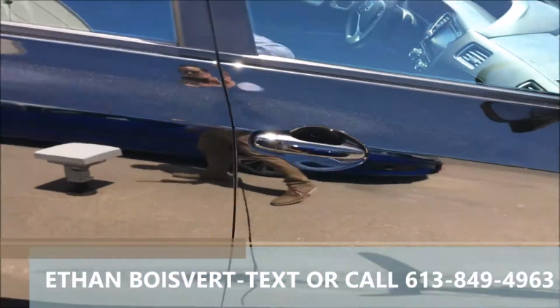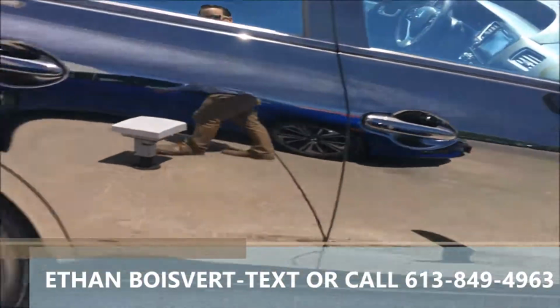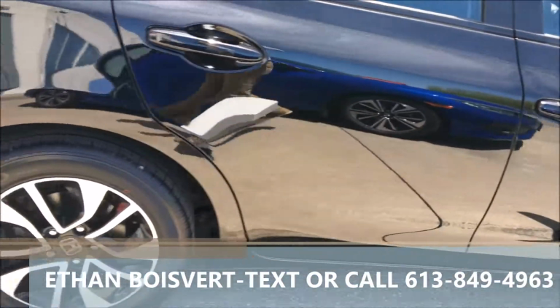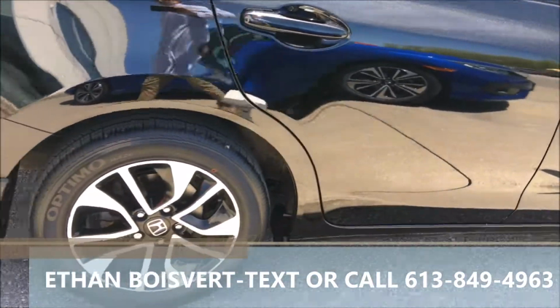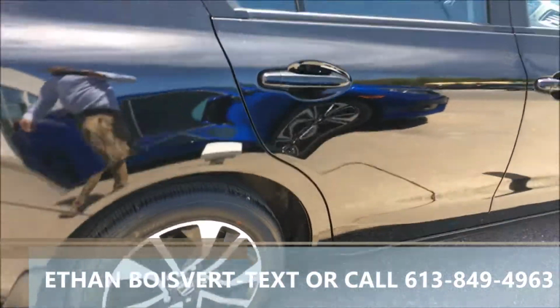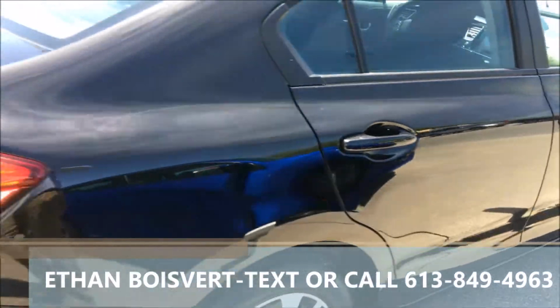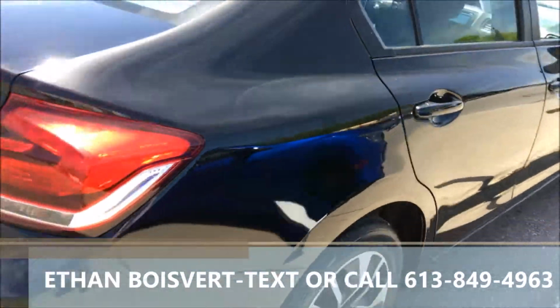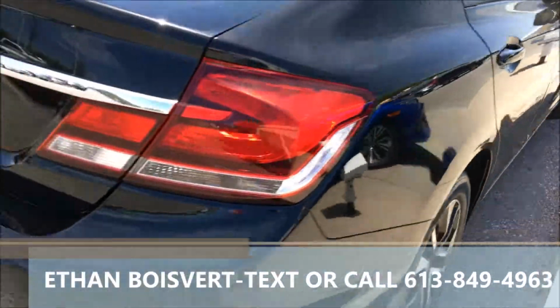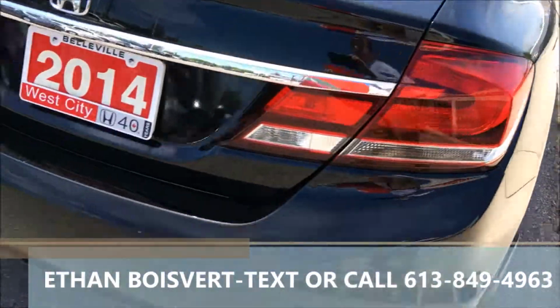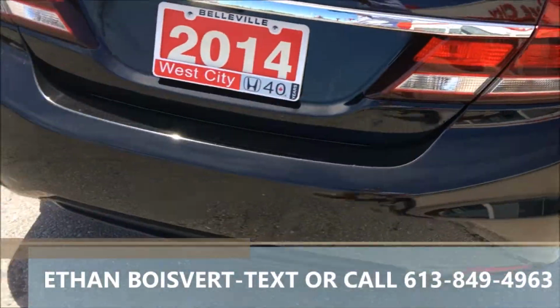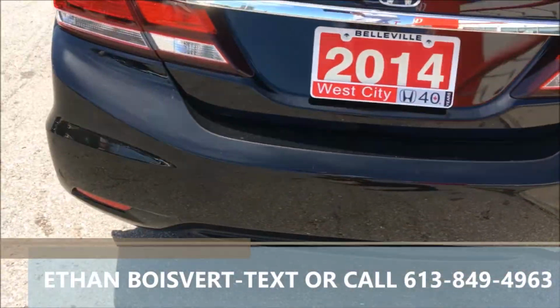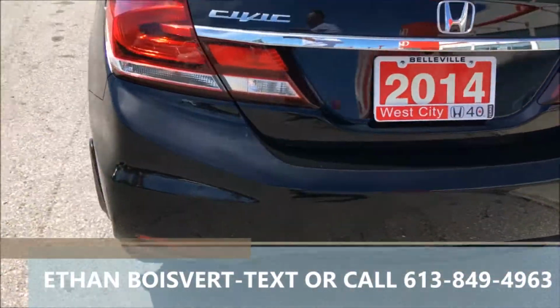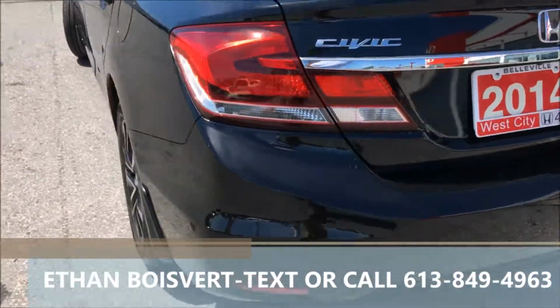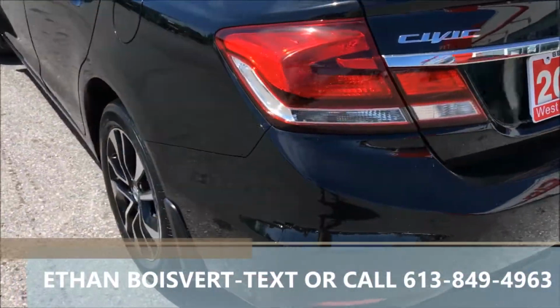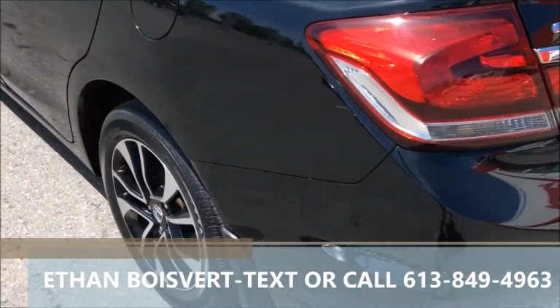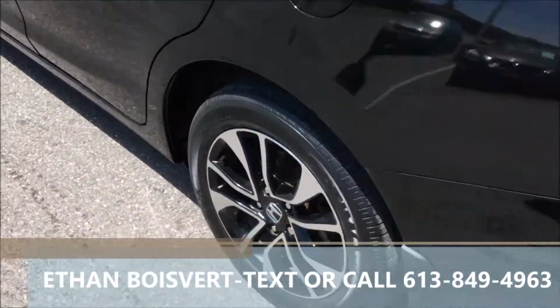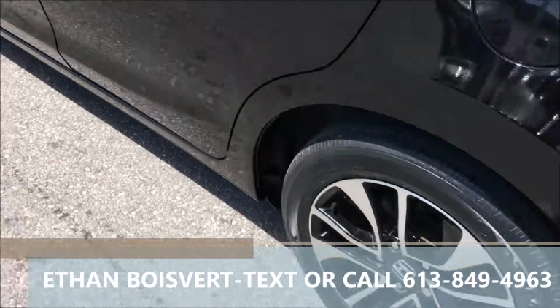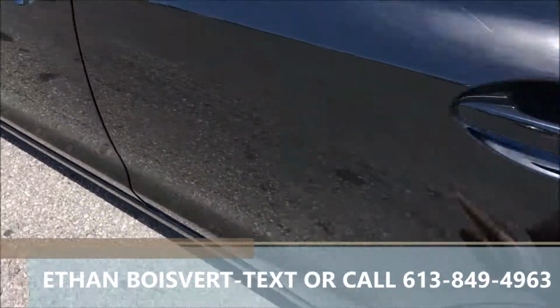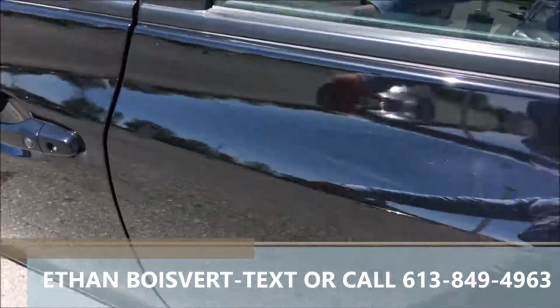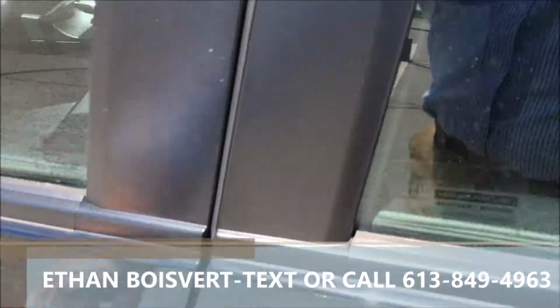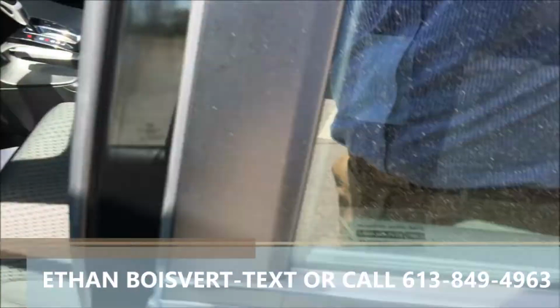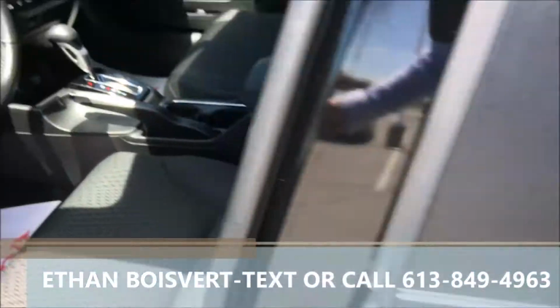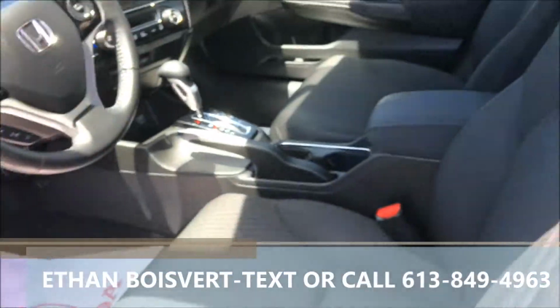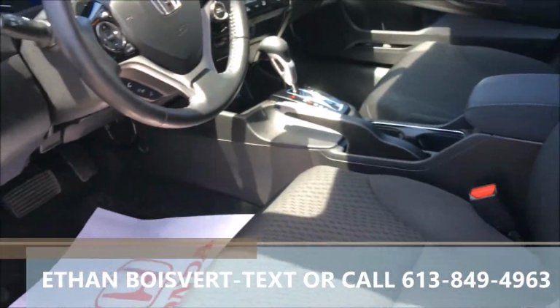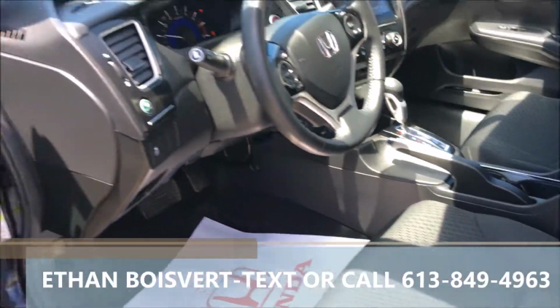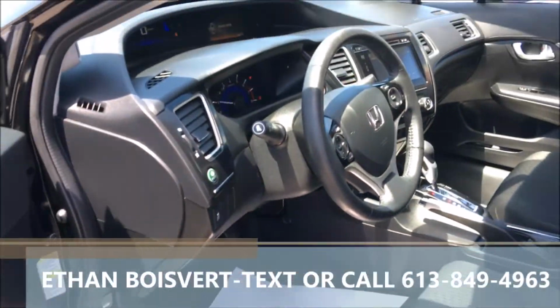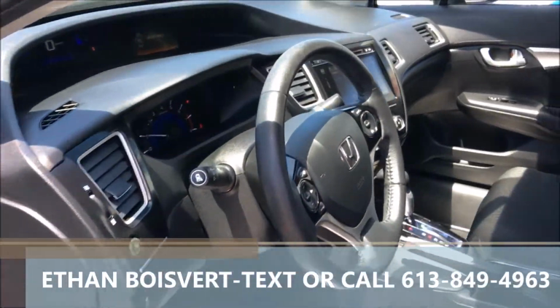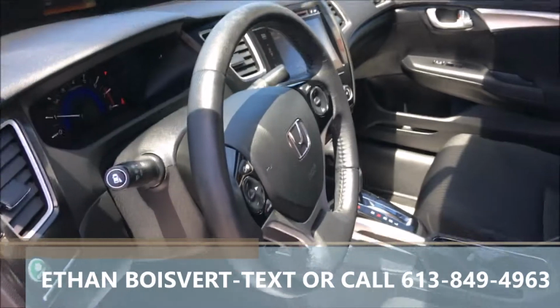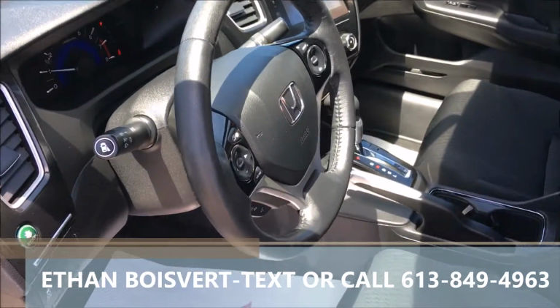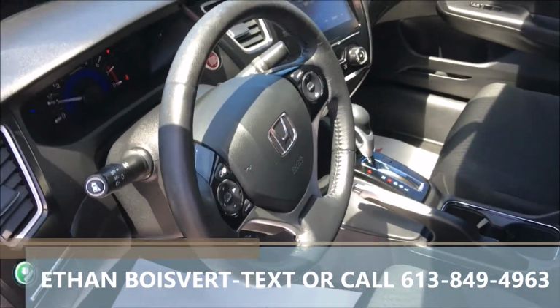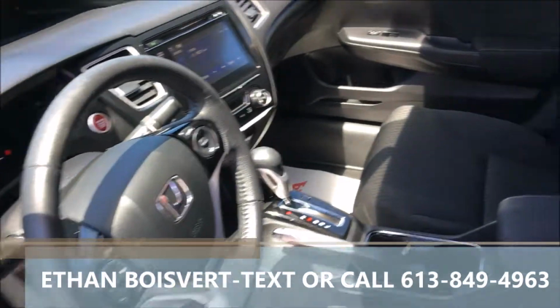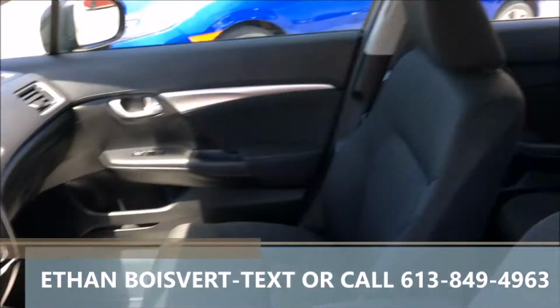You get a blind spot camera on the right side, sunroof, backup camera, heated front seats, Bluetooth, USB port, media controls, and cruise built into the steering wheel.